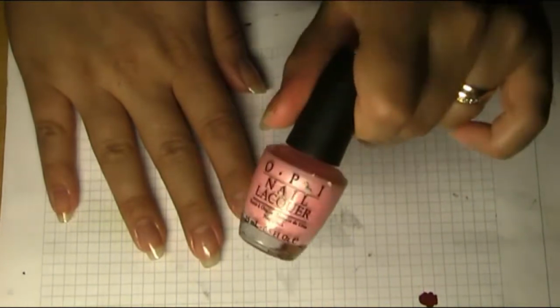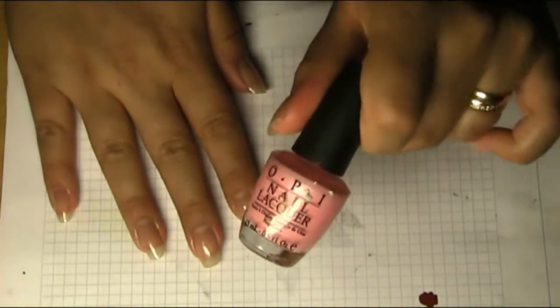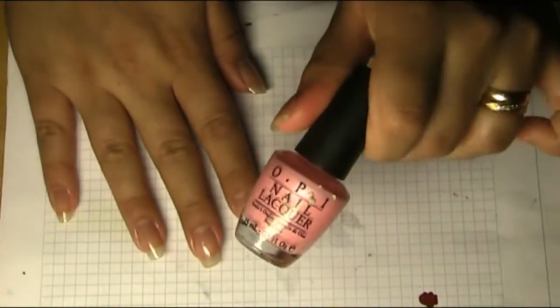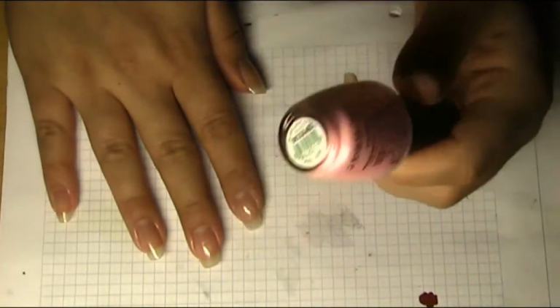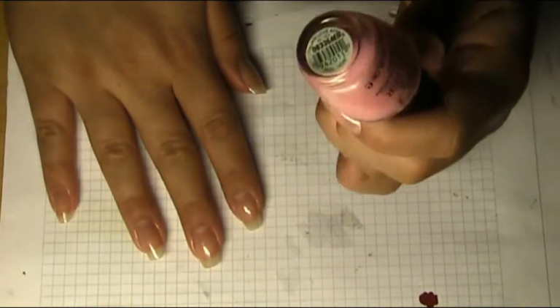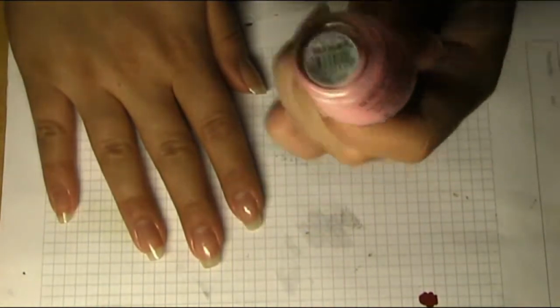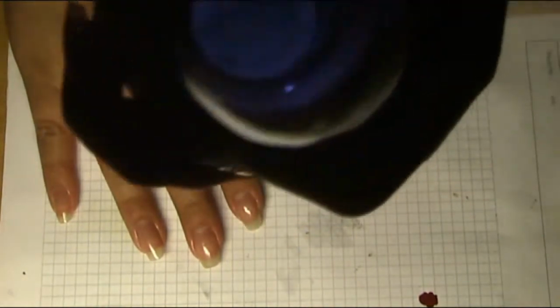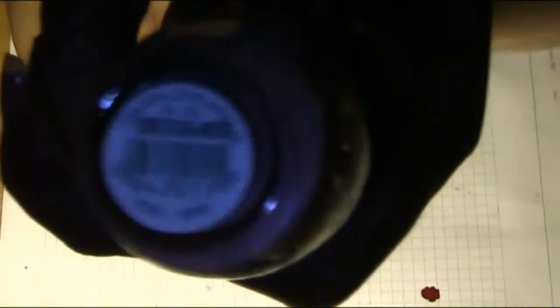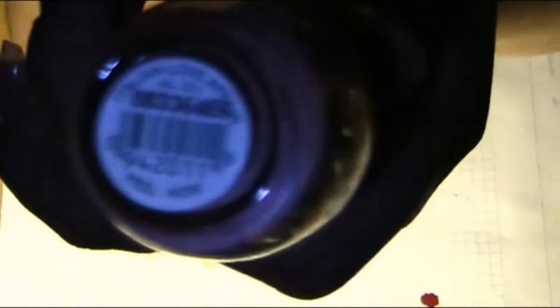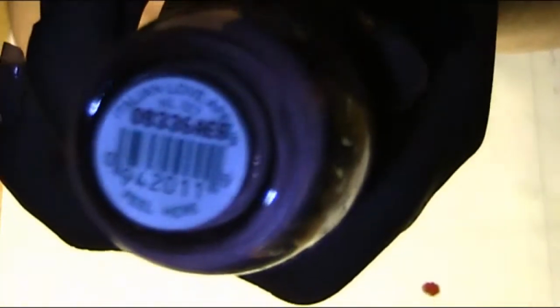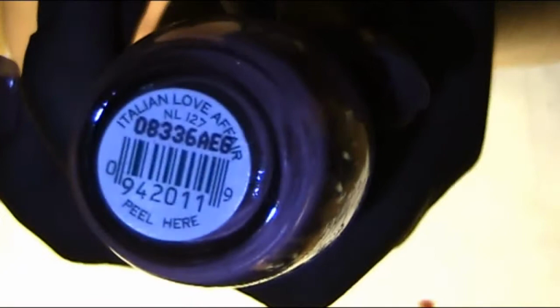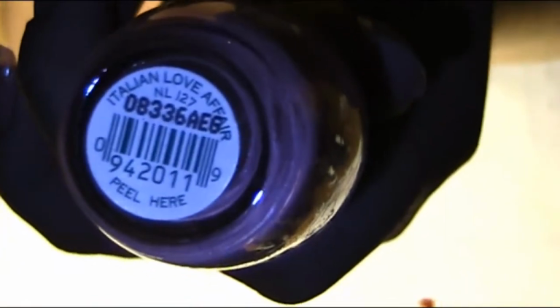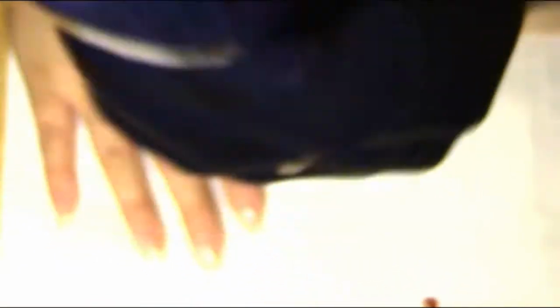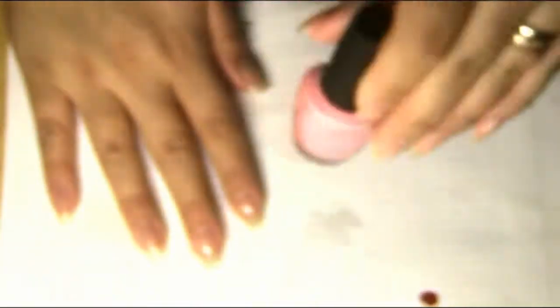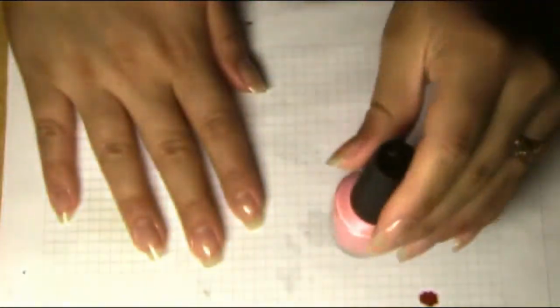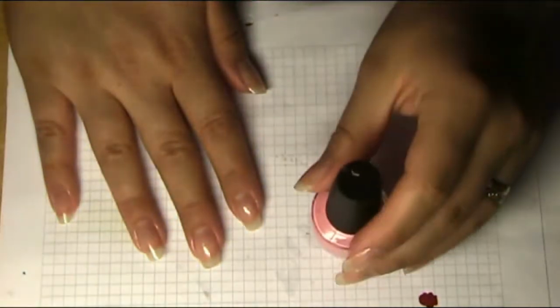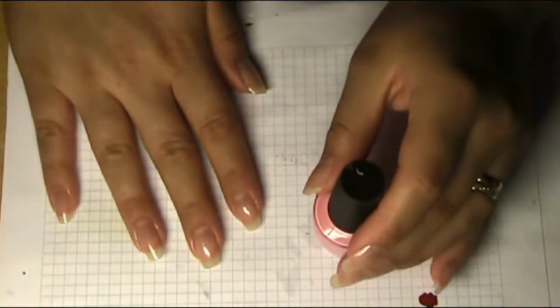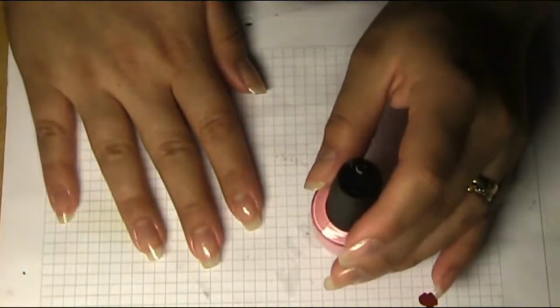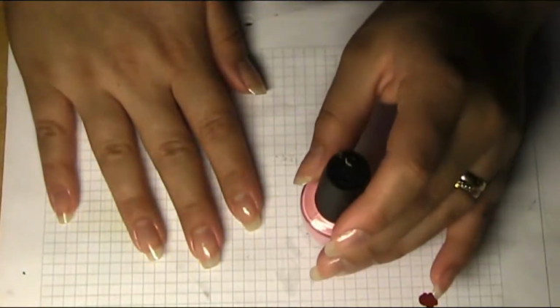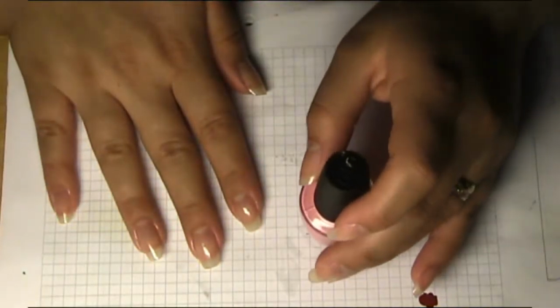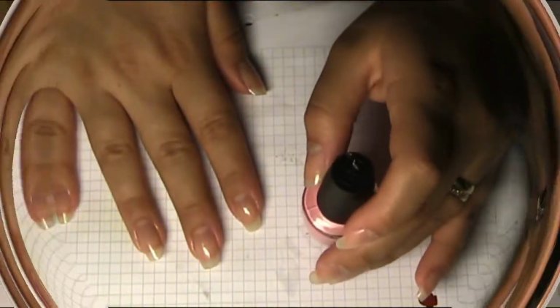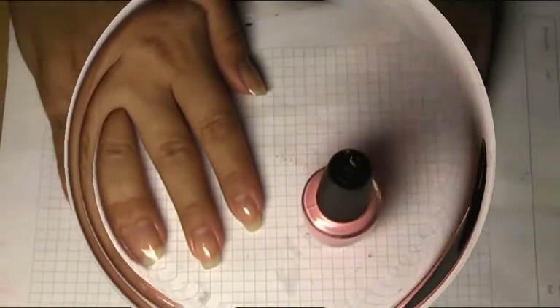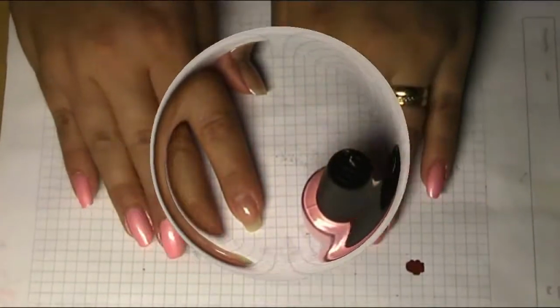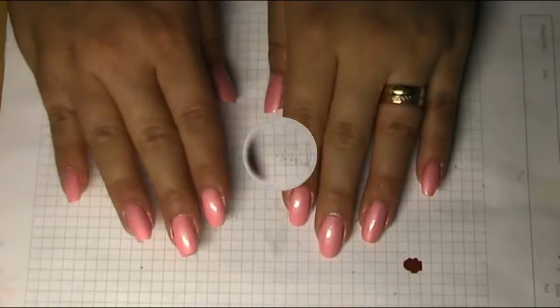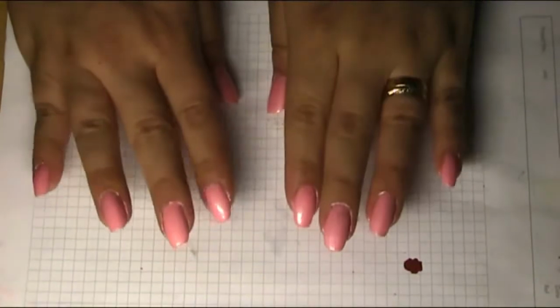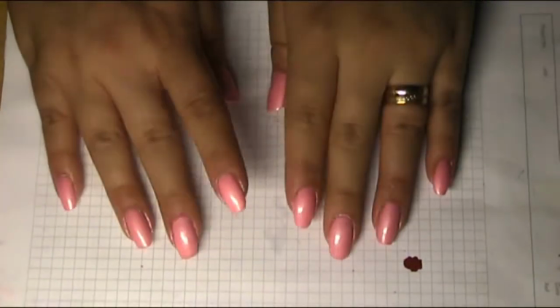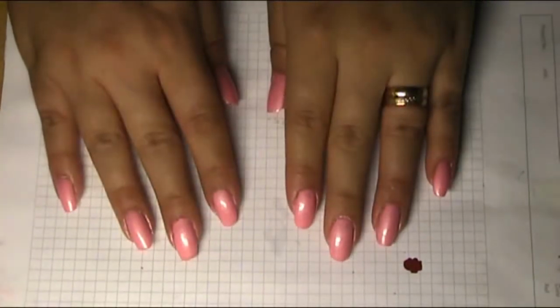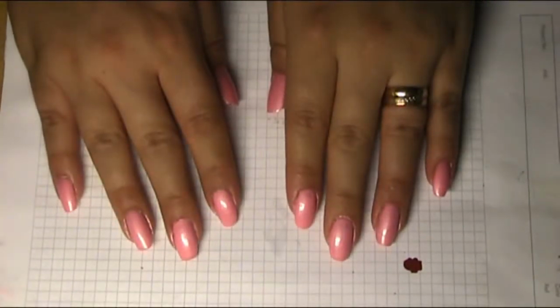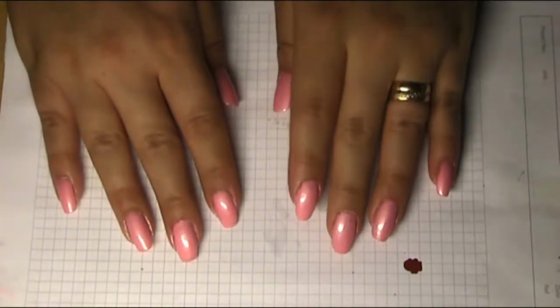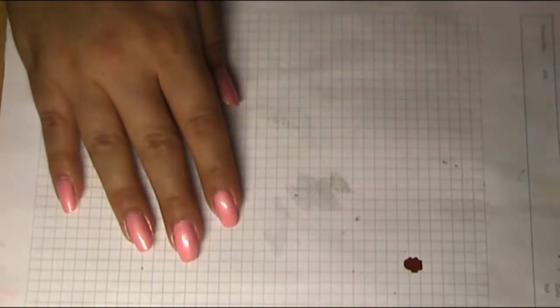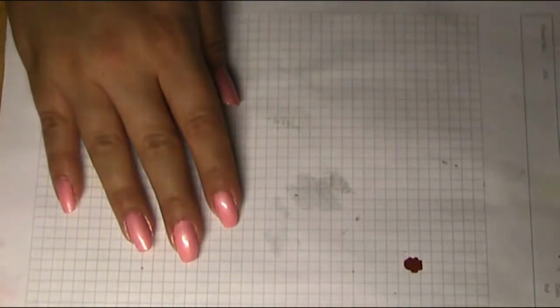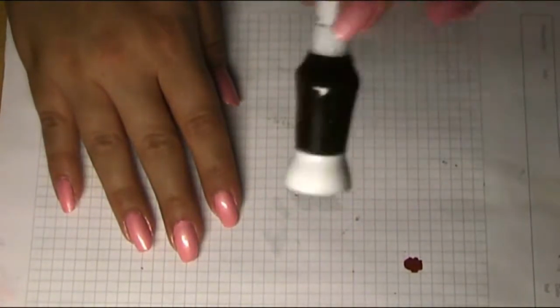After applying our base coat, we're gonna take our color. I'm using this pink color by OPI and it has the name Italian Love Affair. I will apply two coats on all of my nails. After two coats of this pink nail polish, it looks like this.